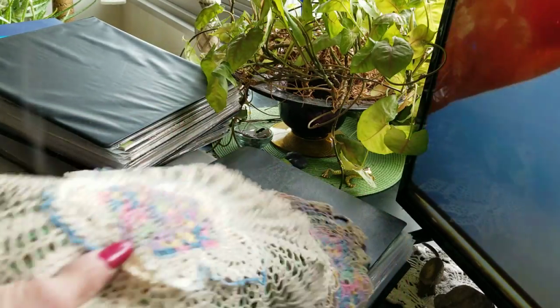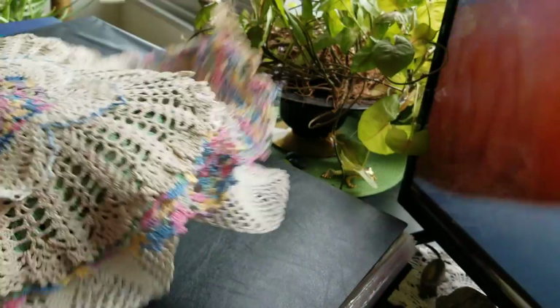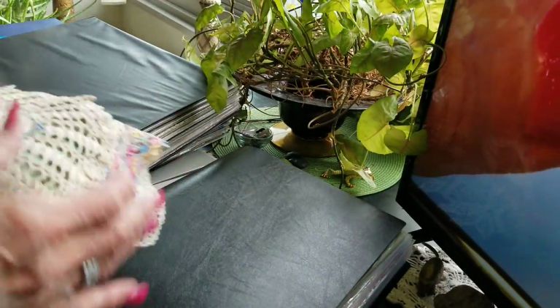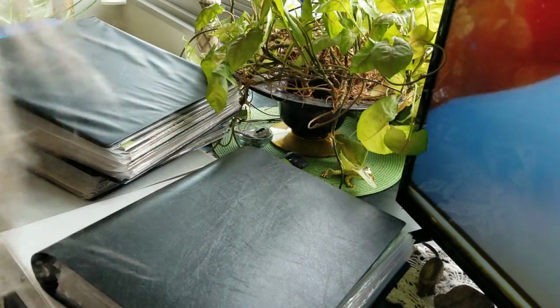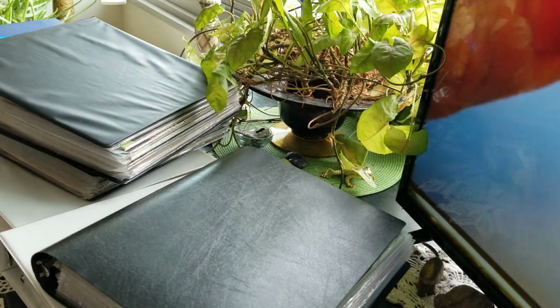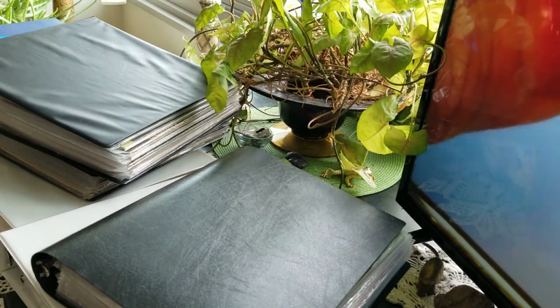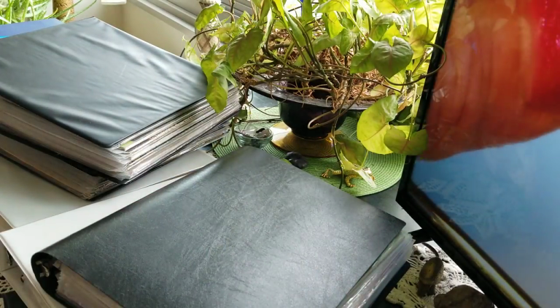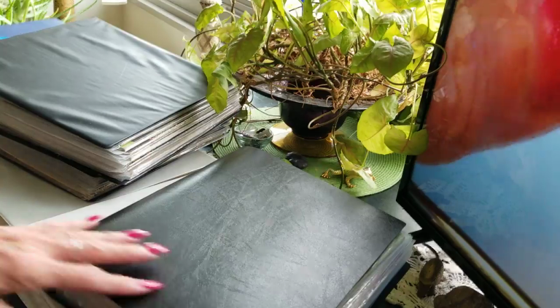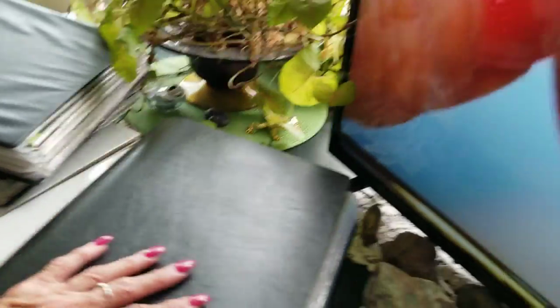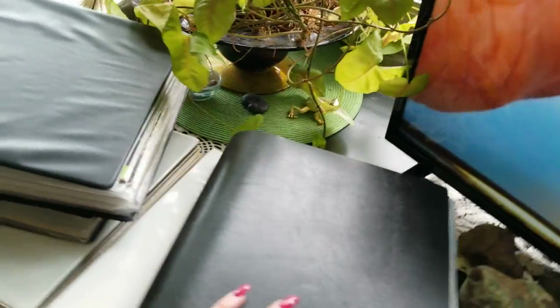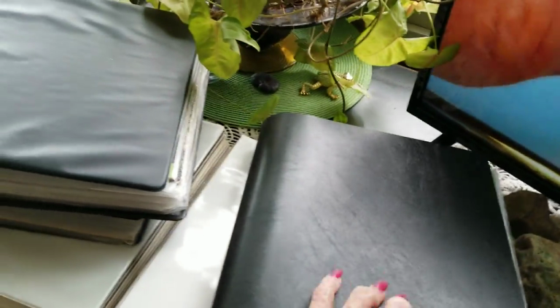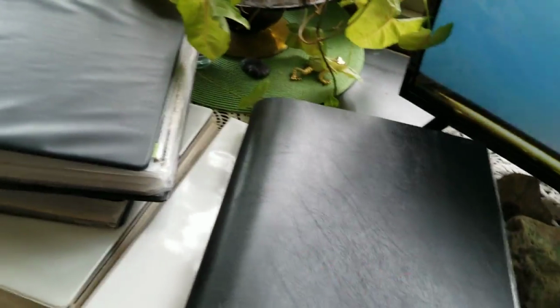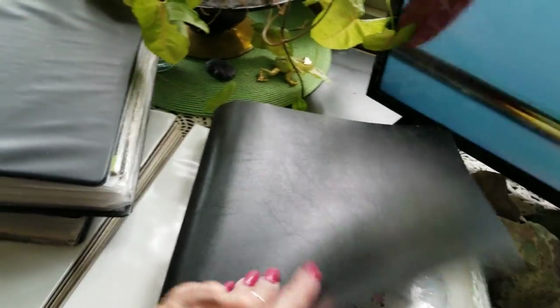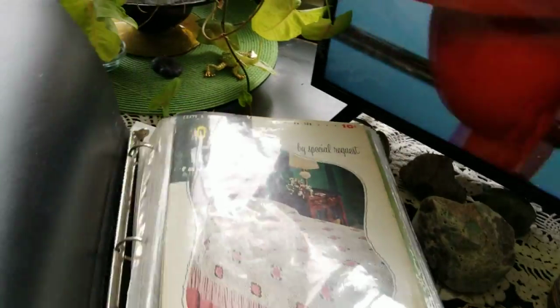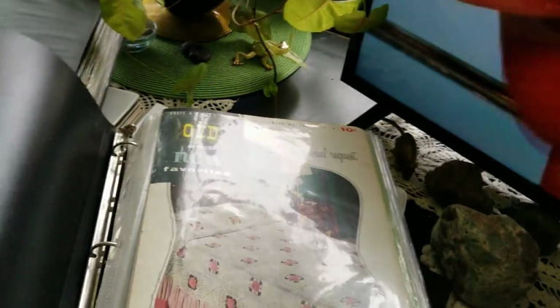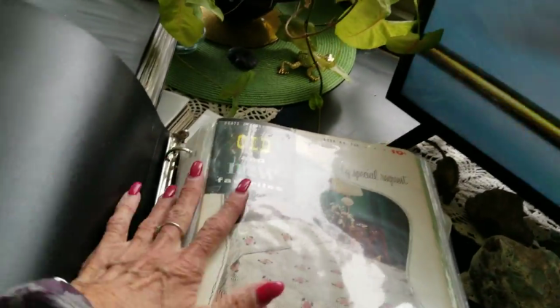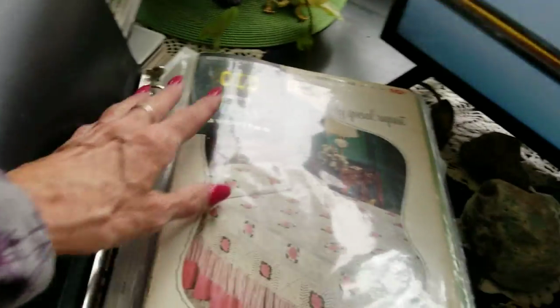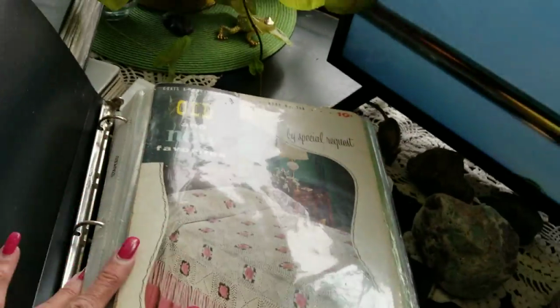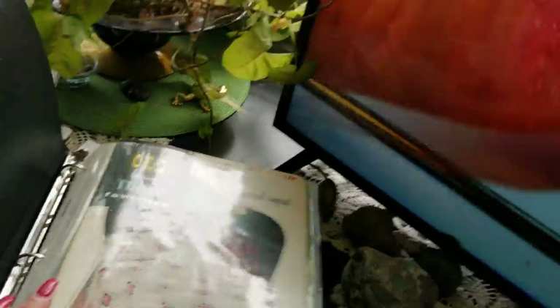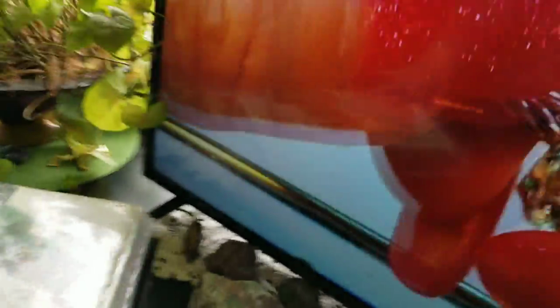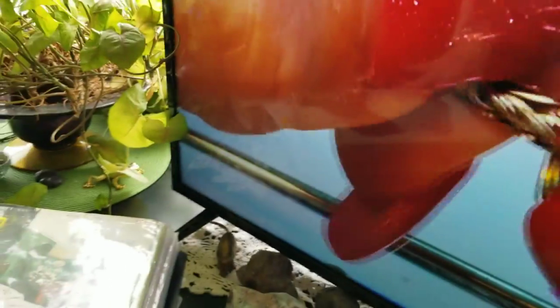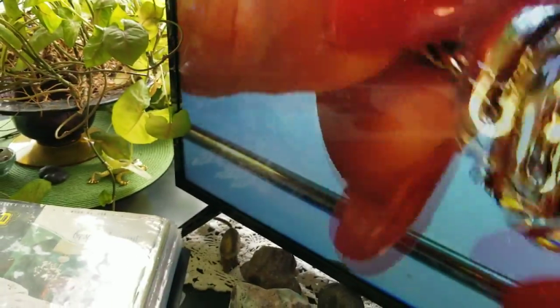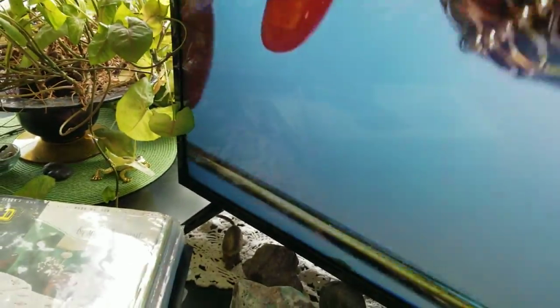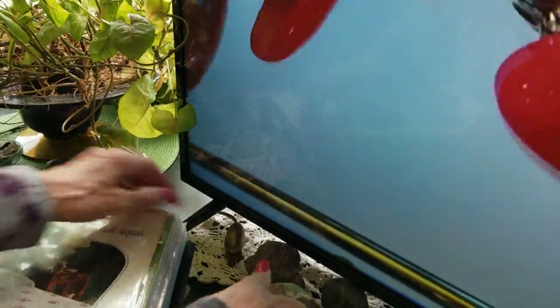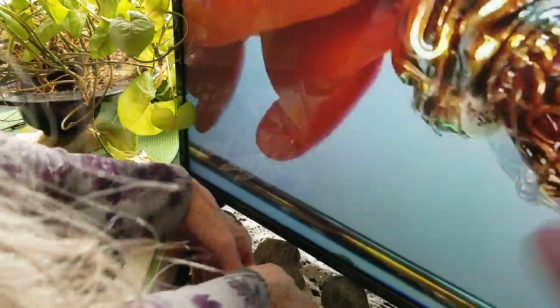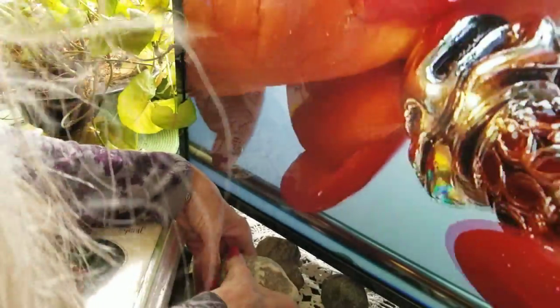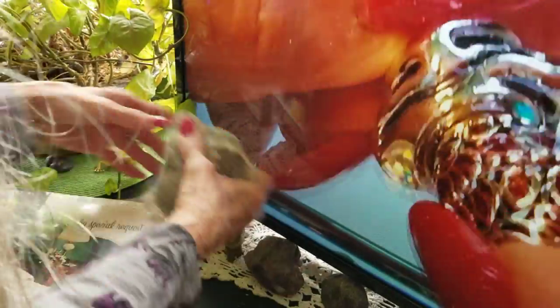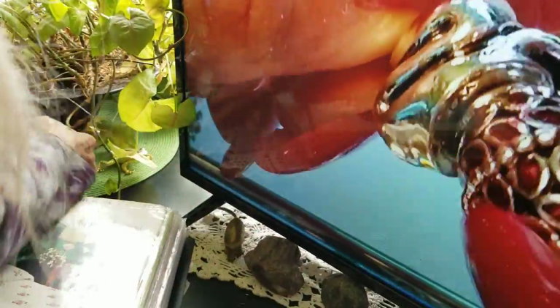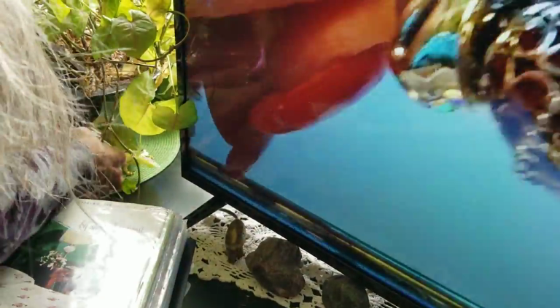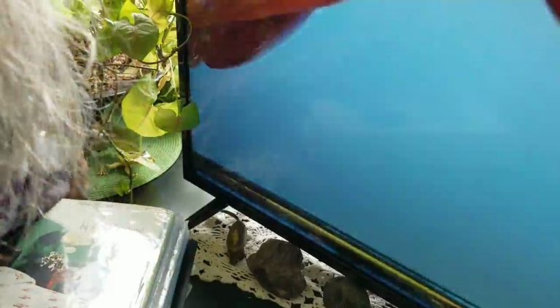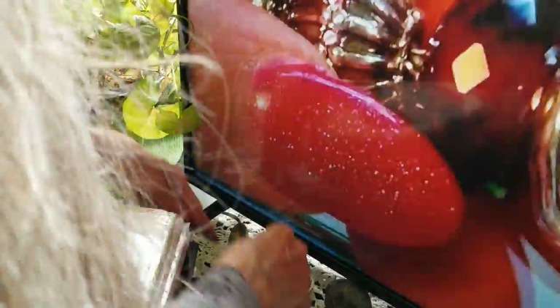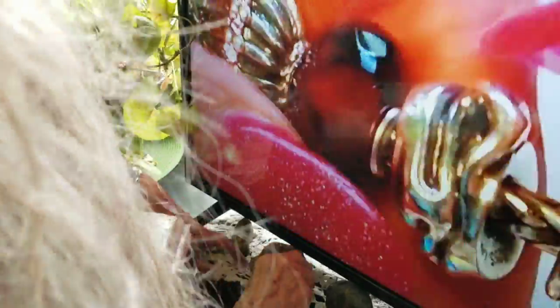Okay, let's get into some of these pattern books that I have here. I need to figure out how to fix the light so it doesn't reflect.